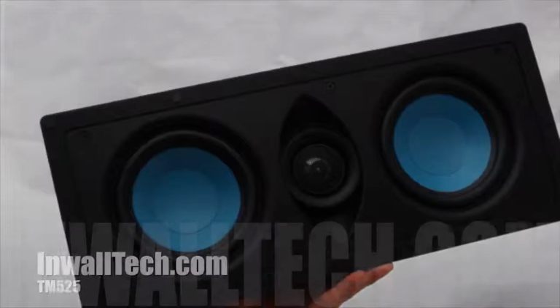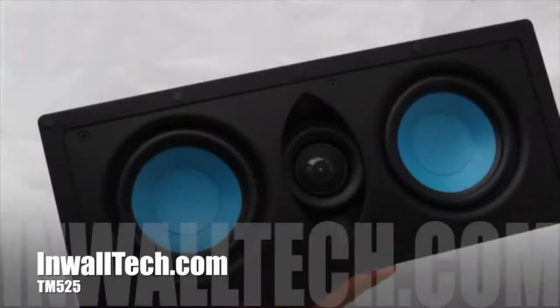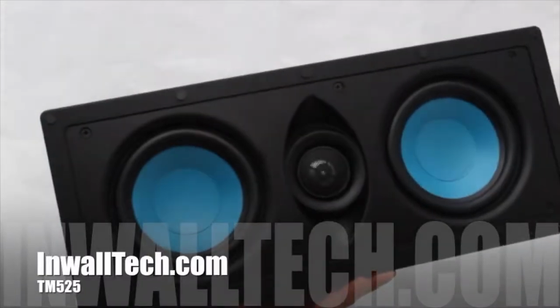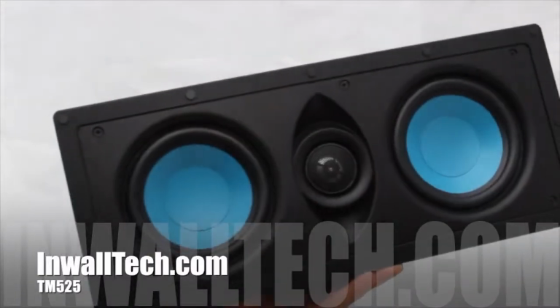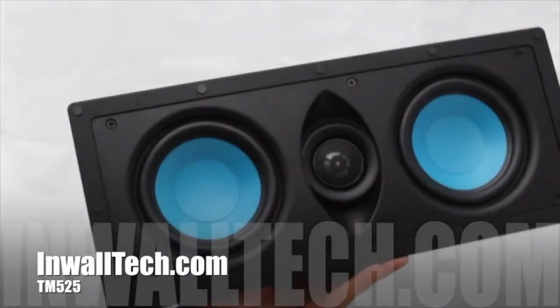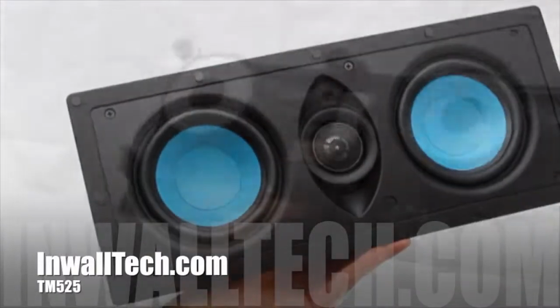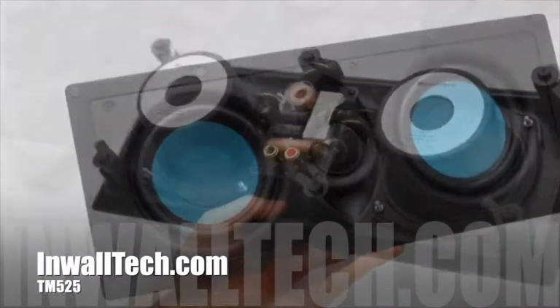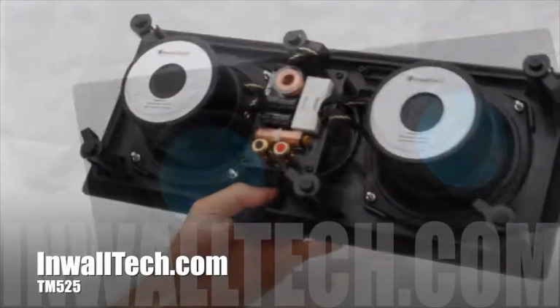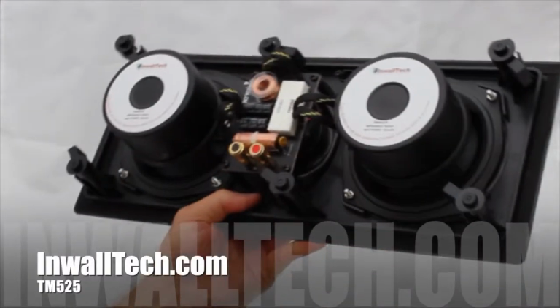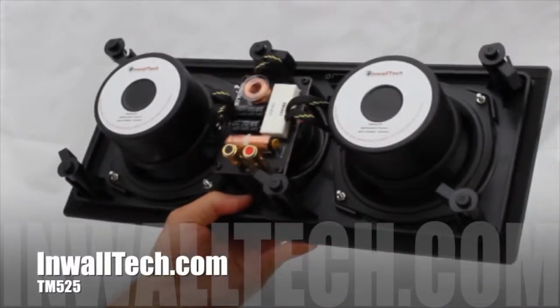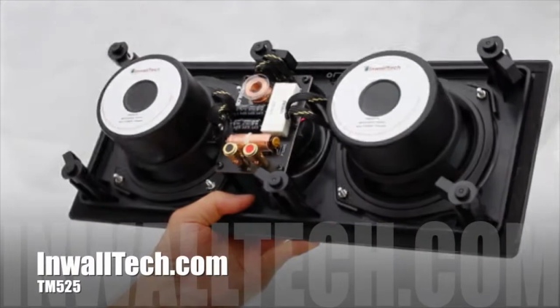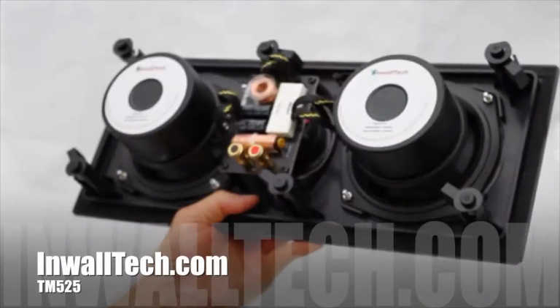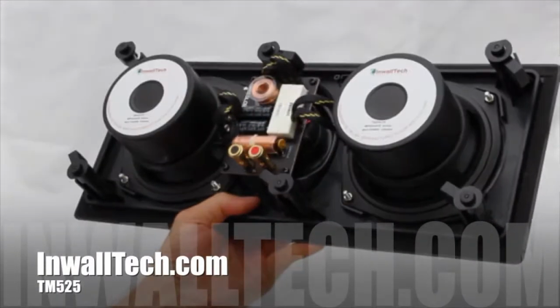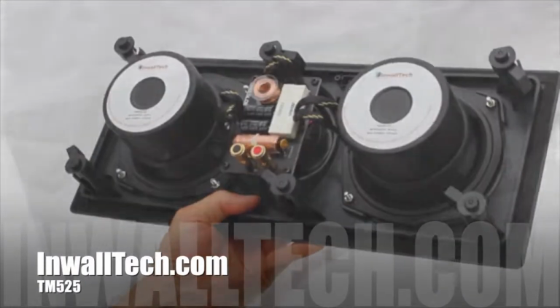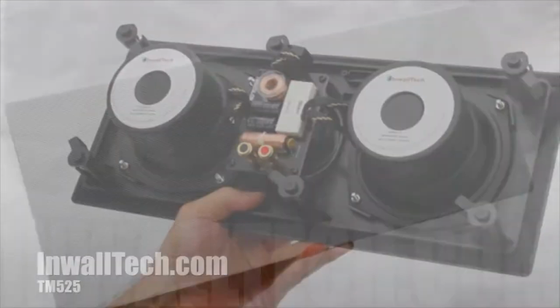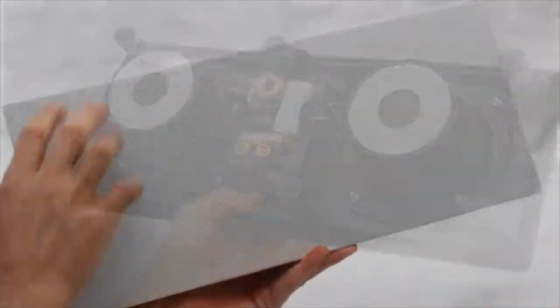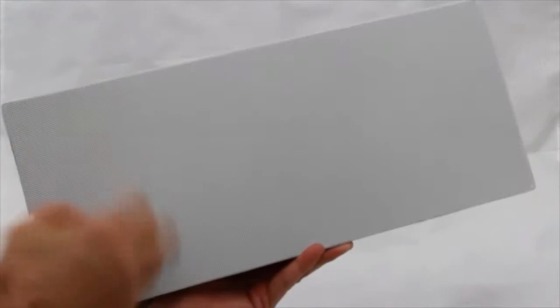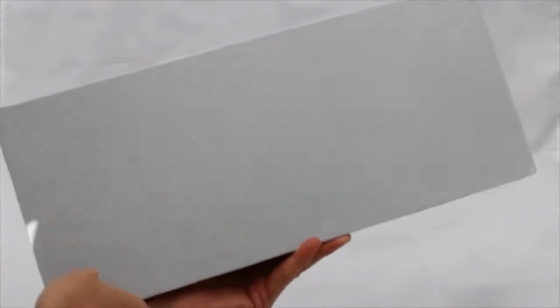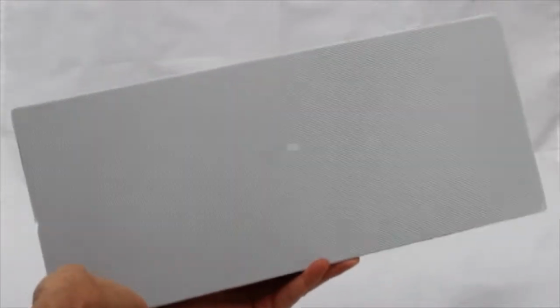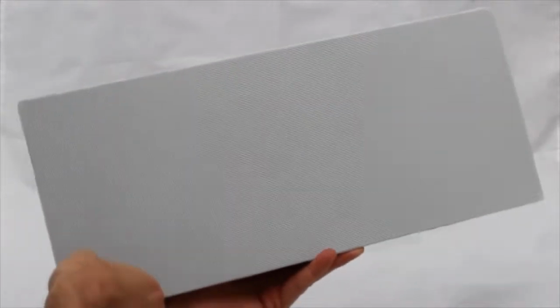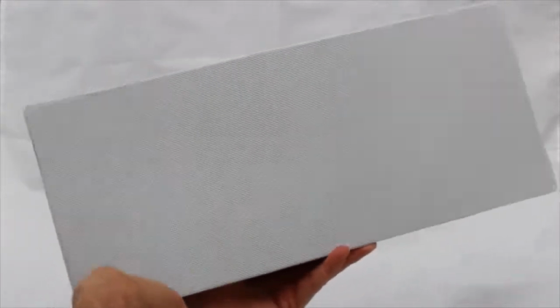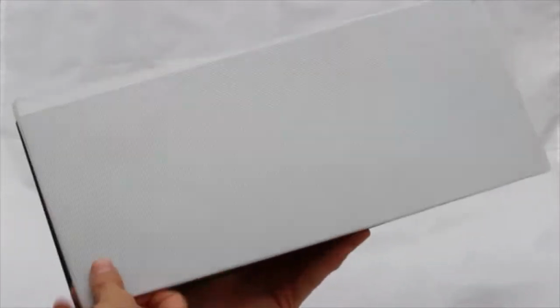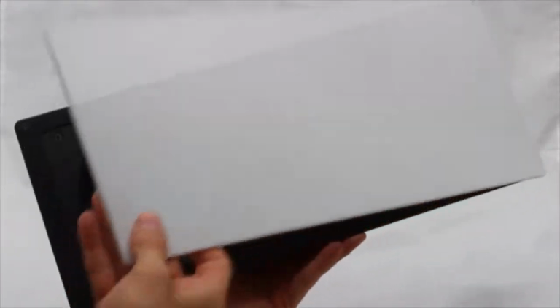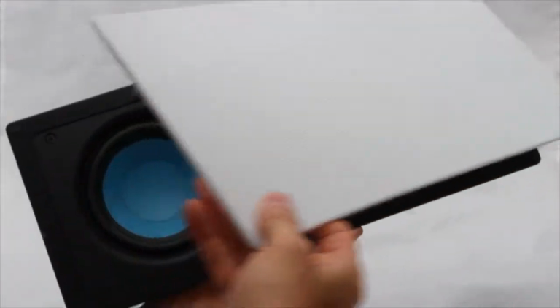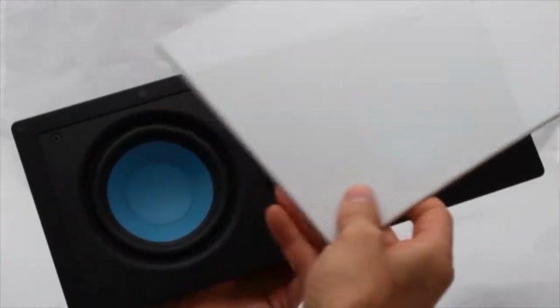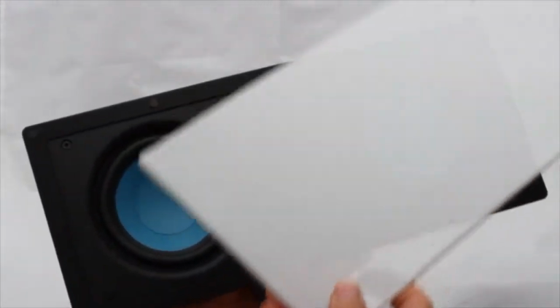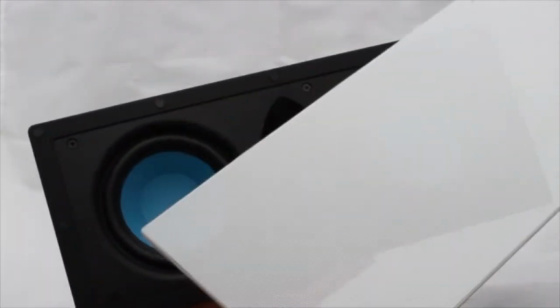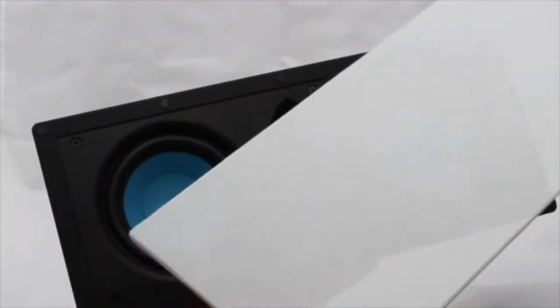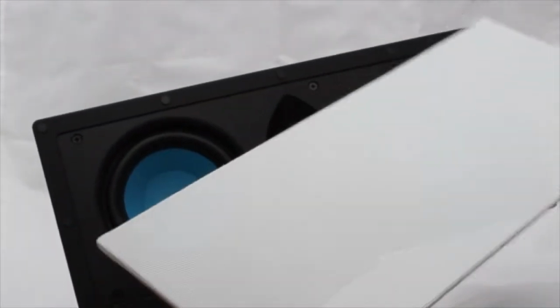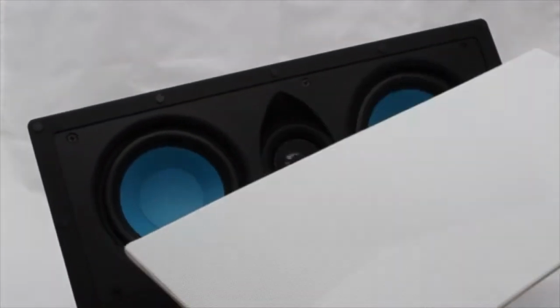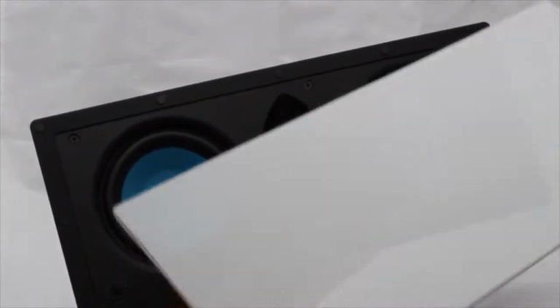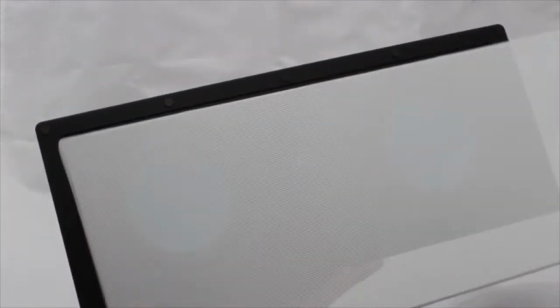This is the InWalltech TM525 Dual Woofair In-Wall Speaker. This ultra-thin, ultra-flat, rarefied grill stands off only 4mm from the wall.